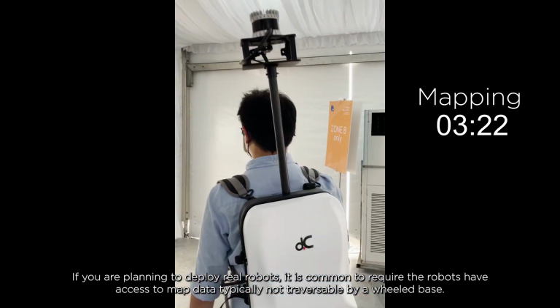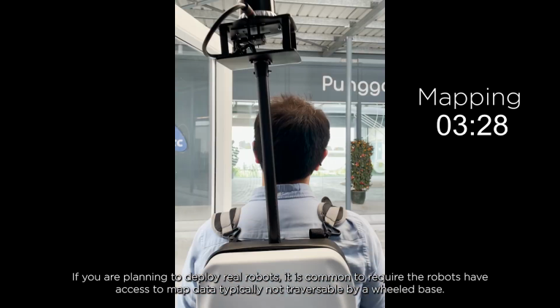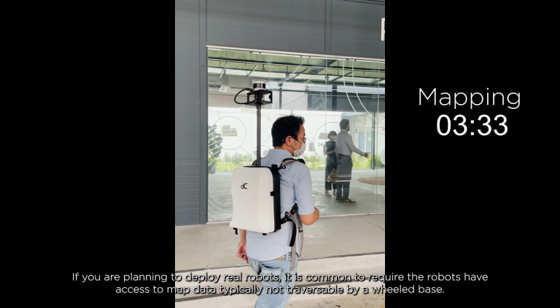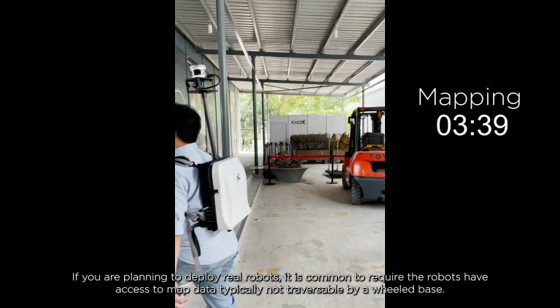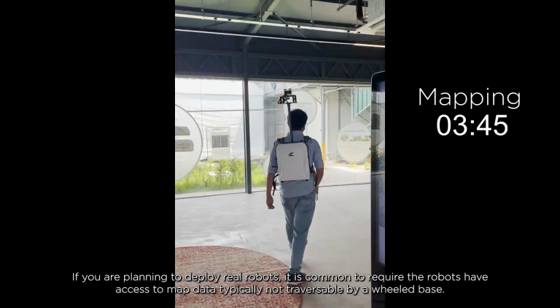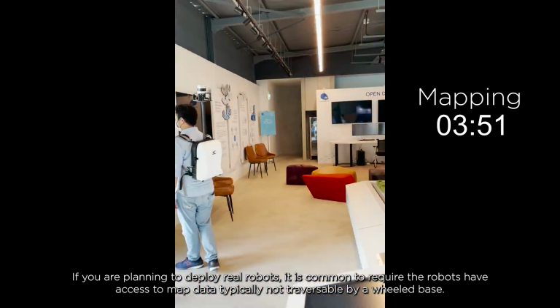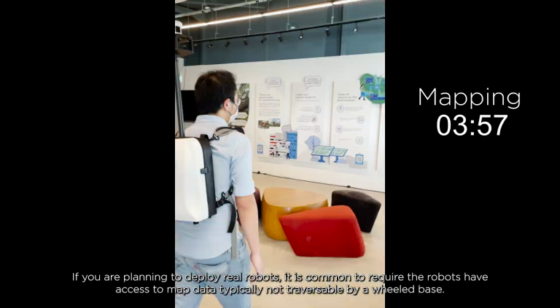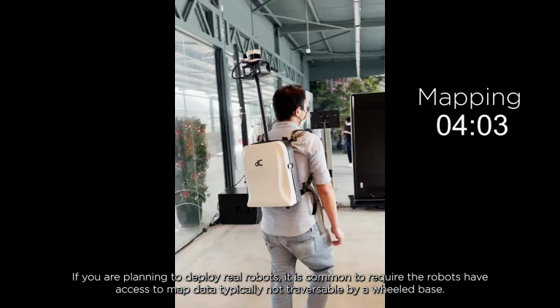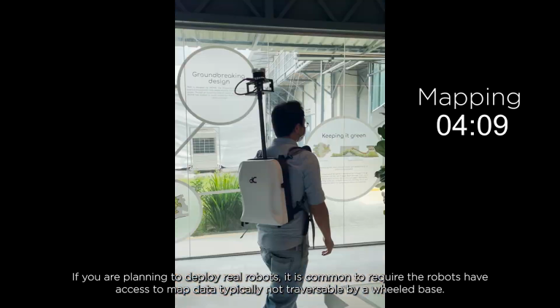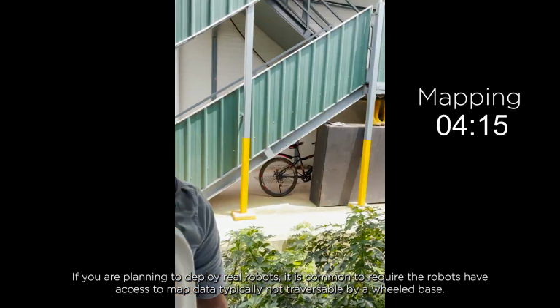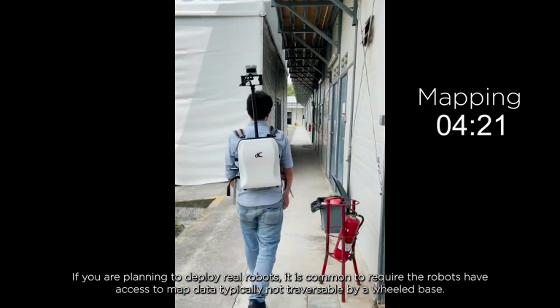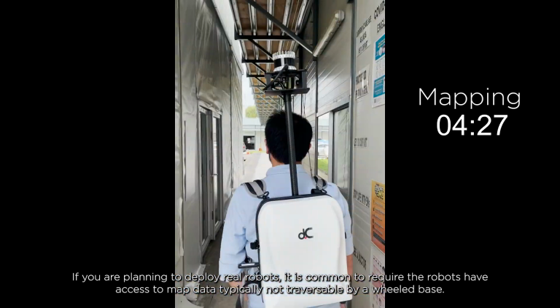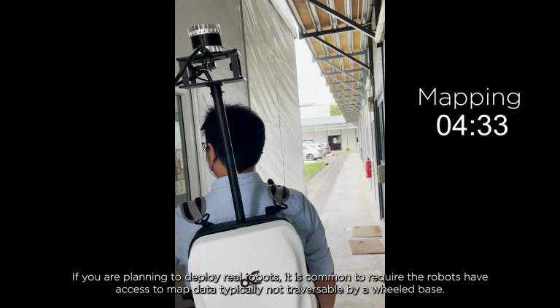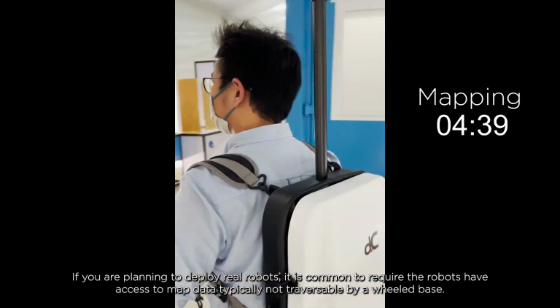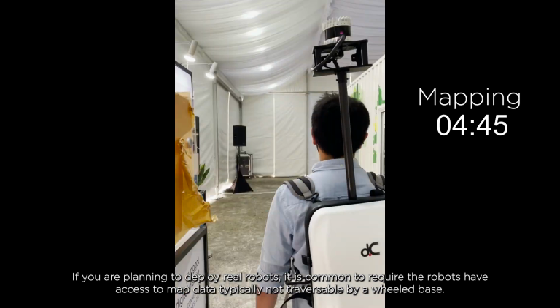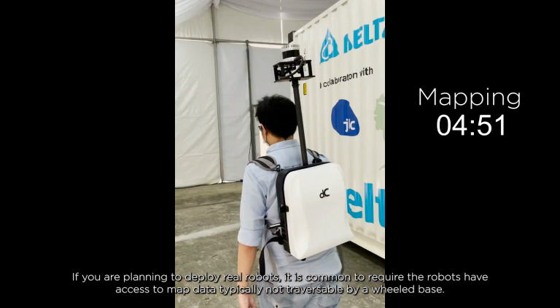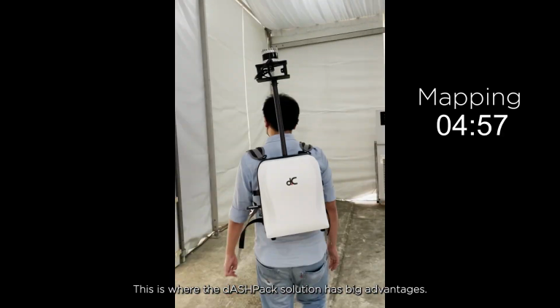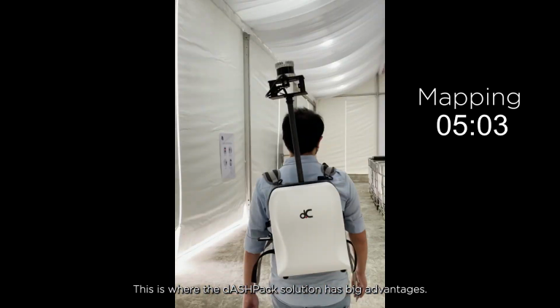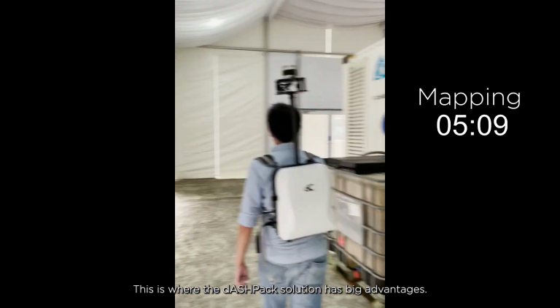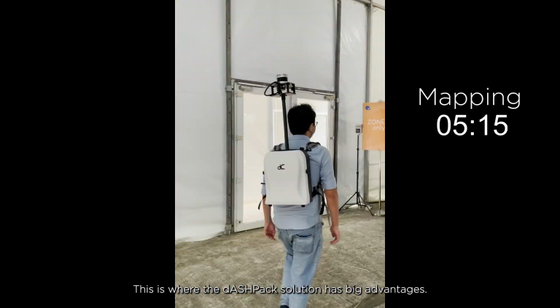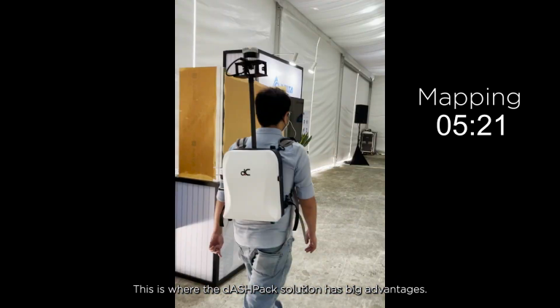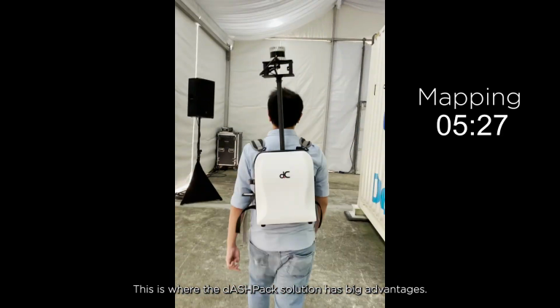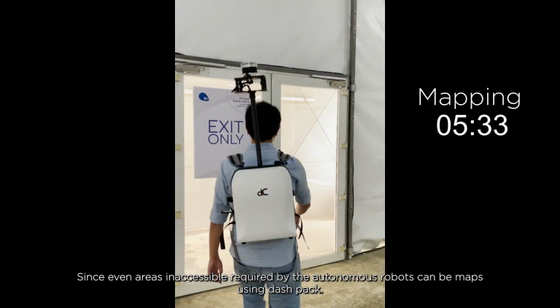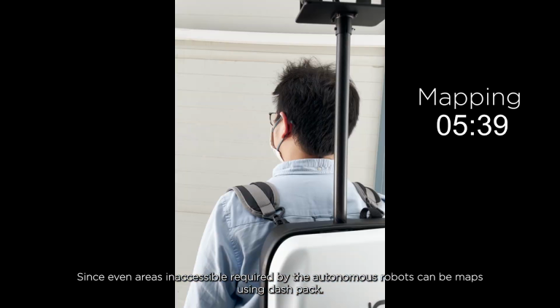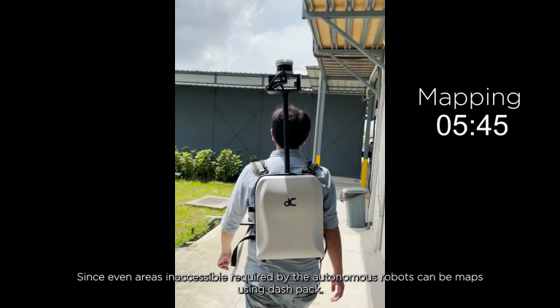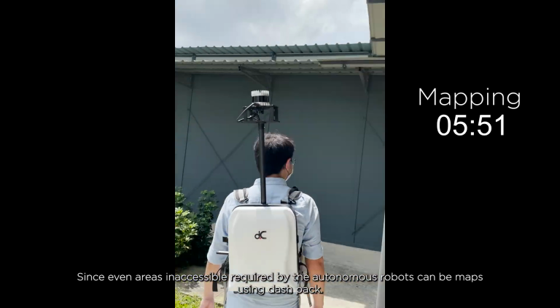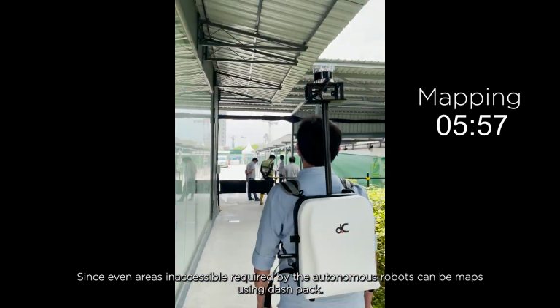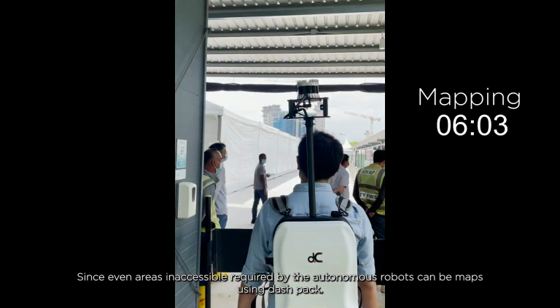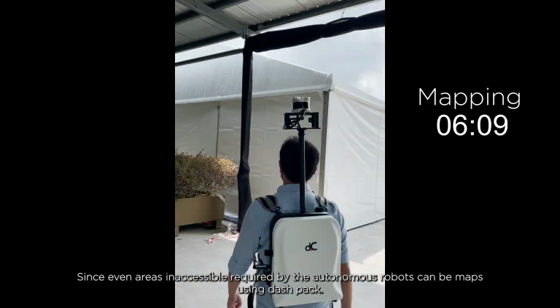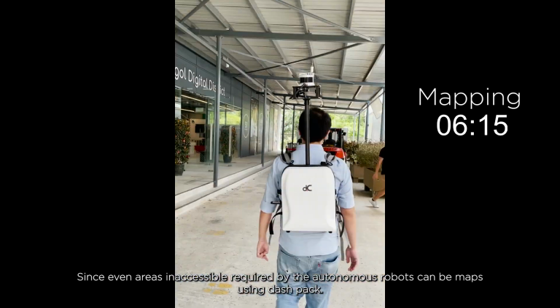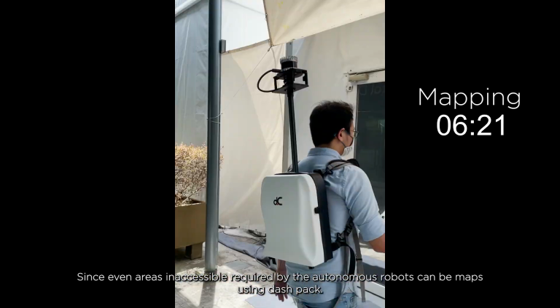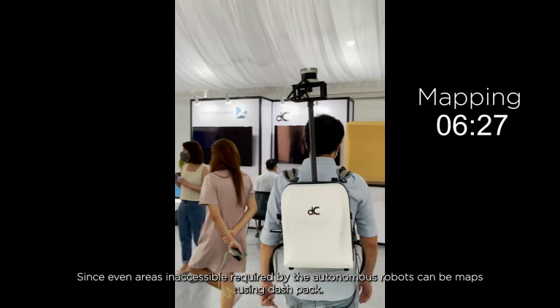So just focus on having a relaxing walk around the designated deployment grounds and let Dashpack handle the rest. If you are planning to deploy real robots, it is common to require the robots to have access to map data, typically not traversable via a wheeled base. This is where the Dashpack solution has big advantages, since even areas inaccessible but required by the autonomous robots can be mapped using Dashpack.